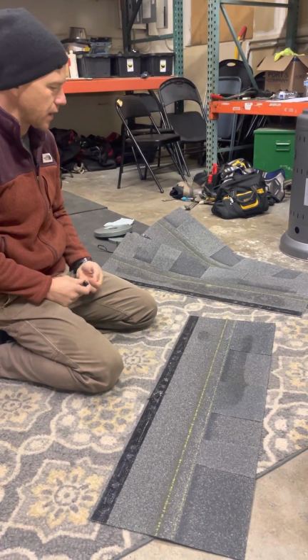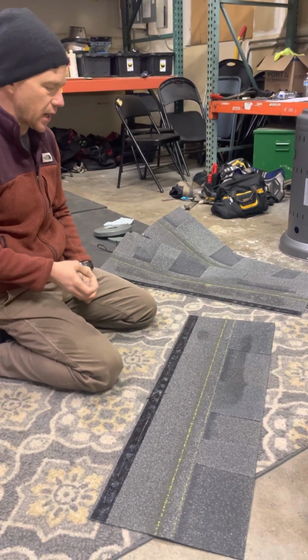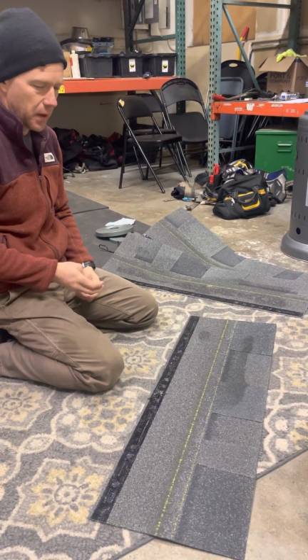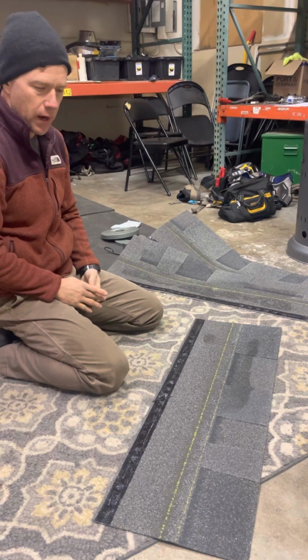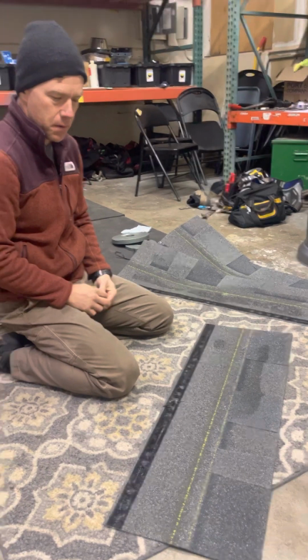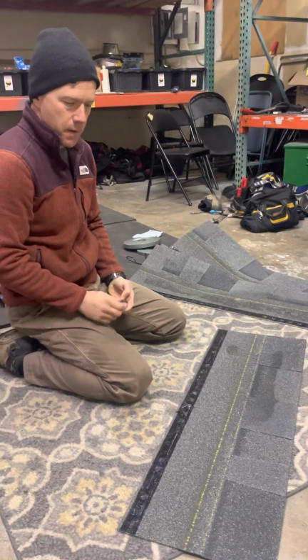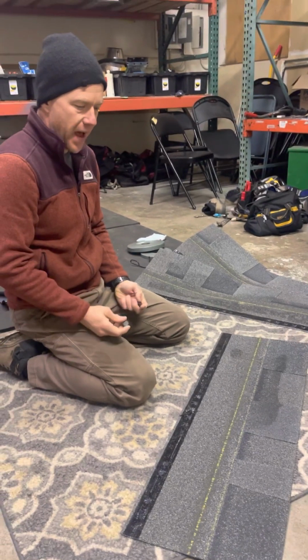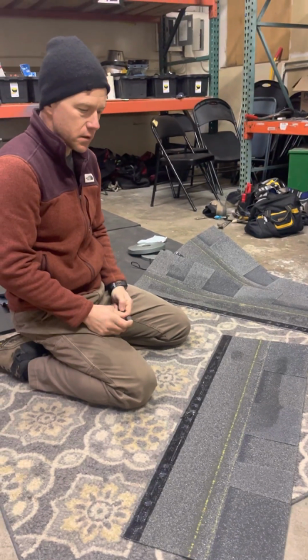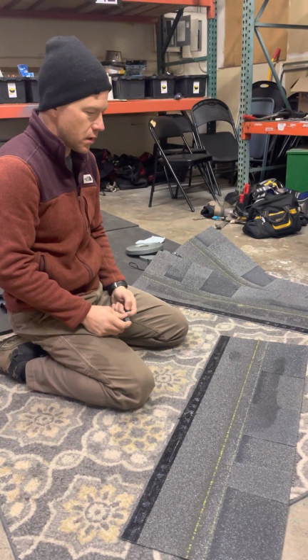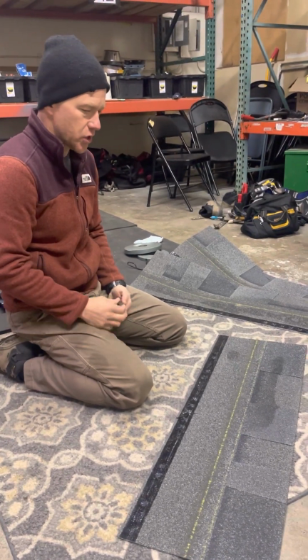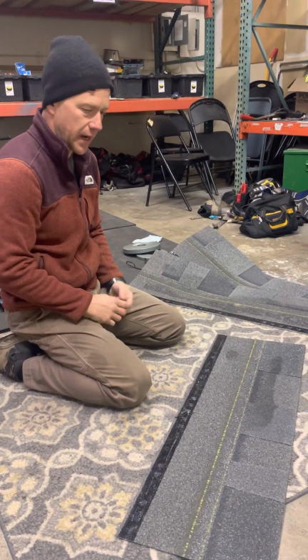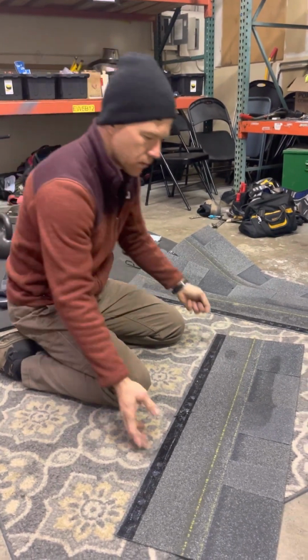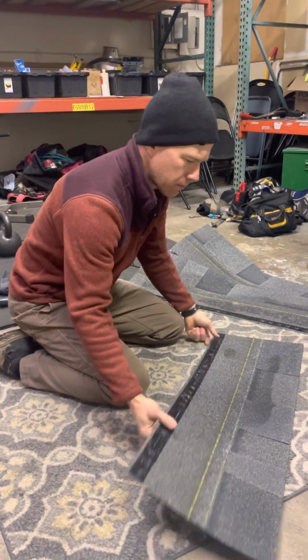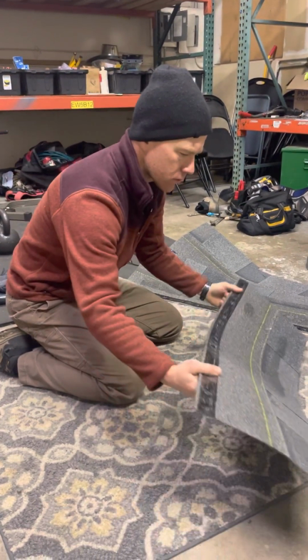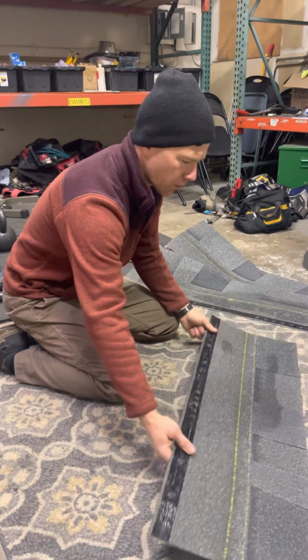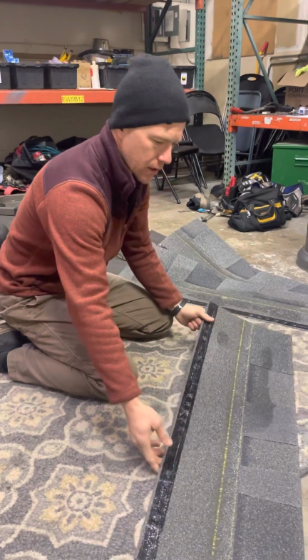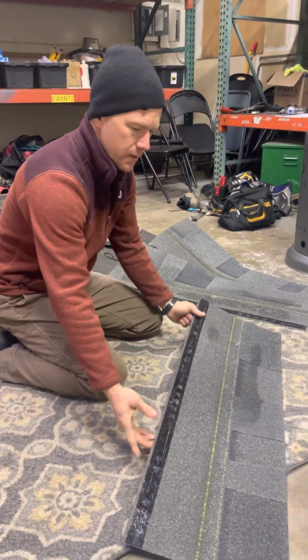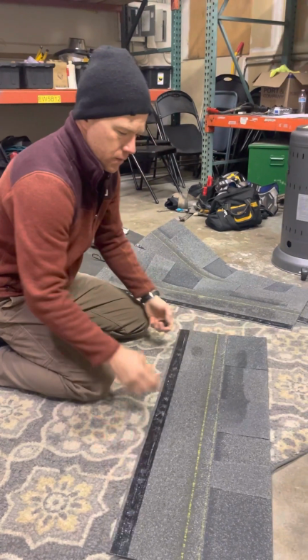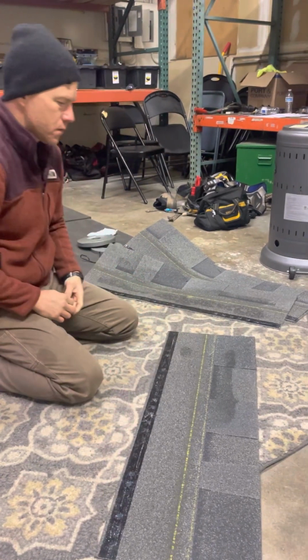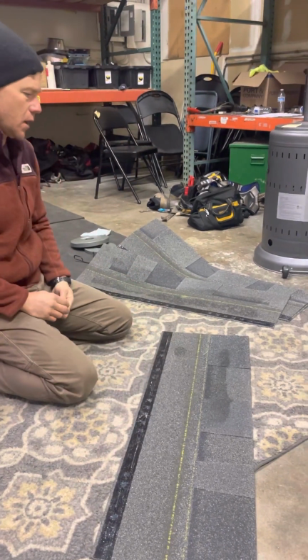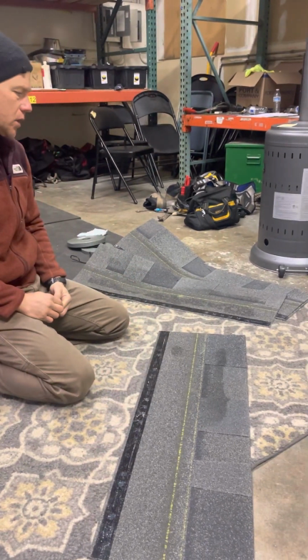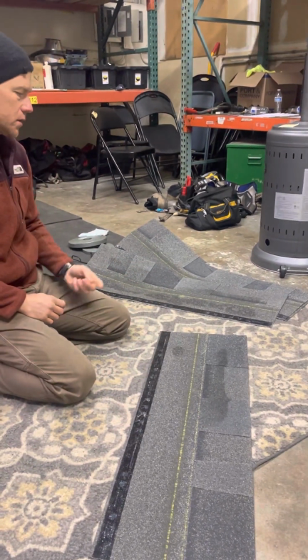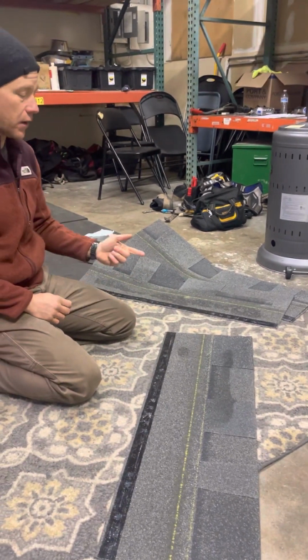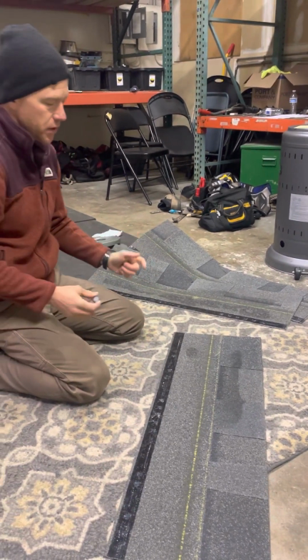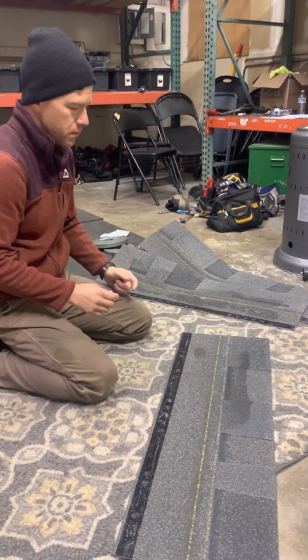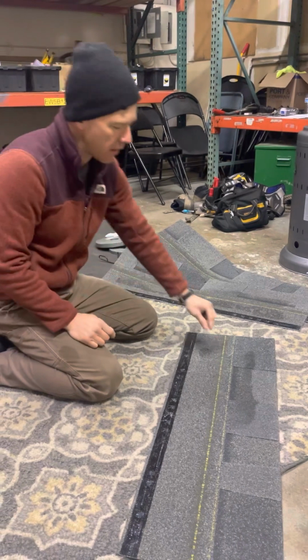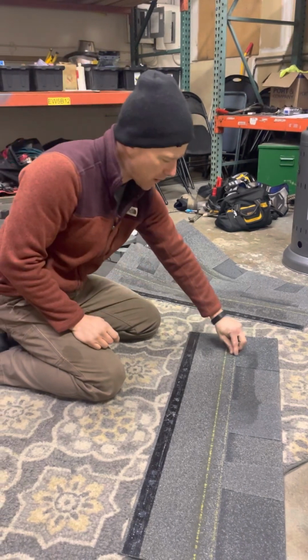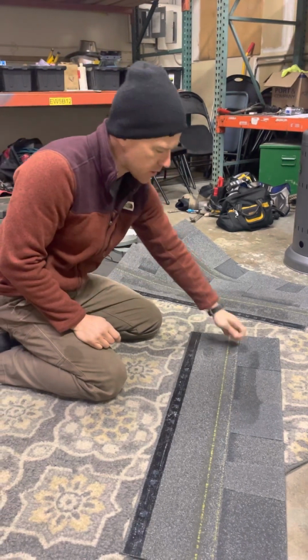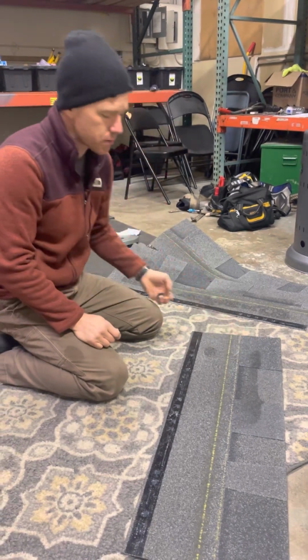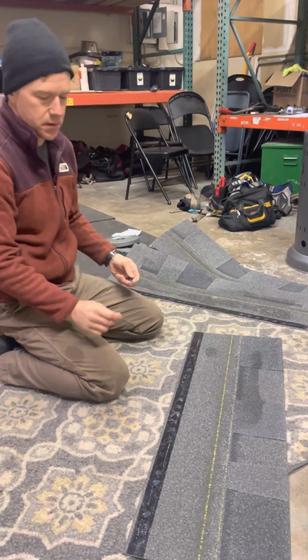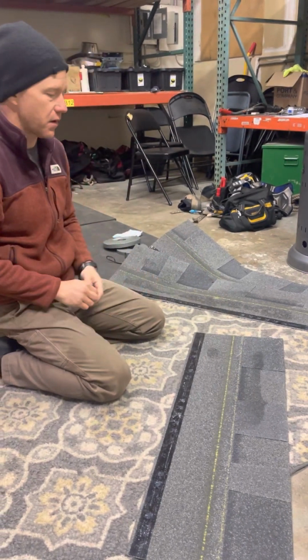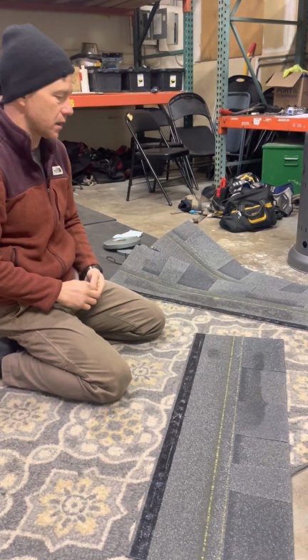We need to talk about how to fasten a shingle down and some real basic shingles — how to install shingles. There are a lot of videos we'll make on how to install shingles, but this is the very basic of it.